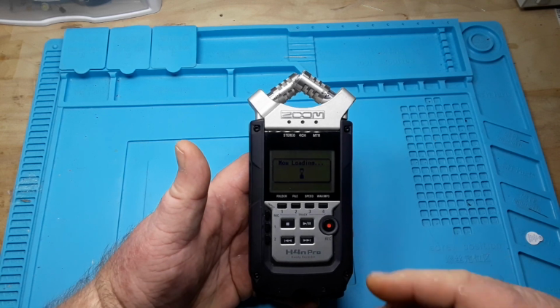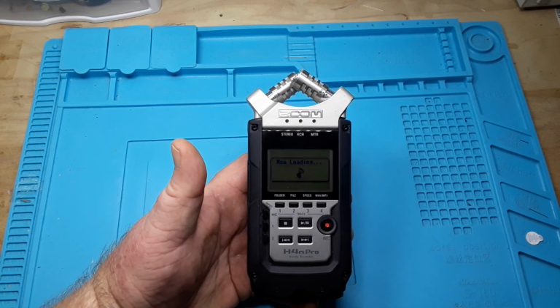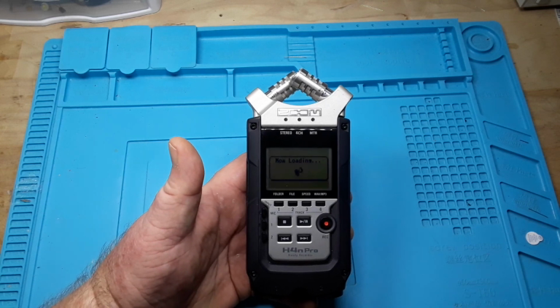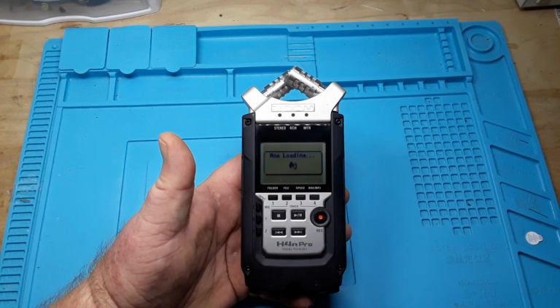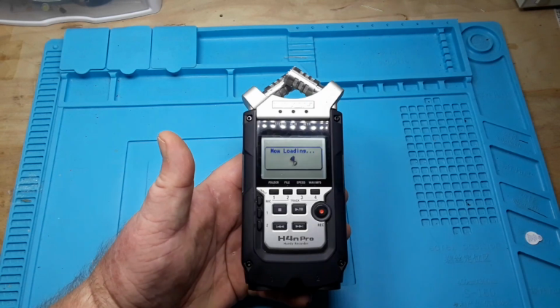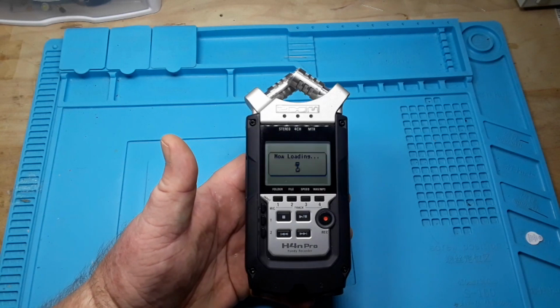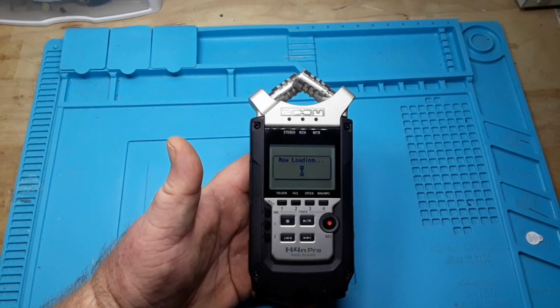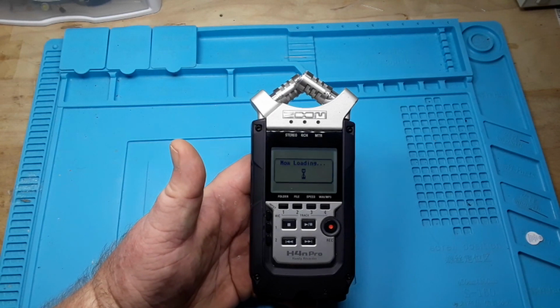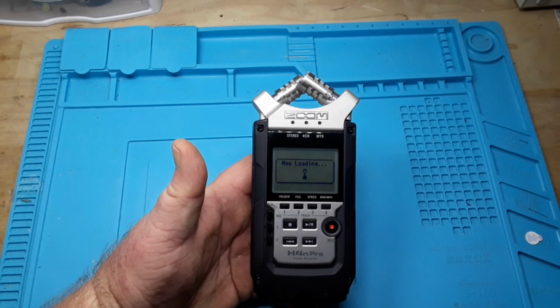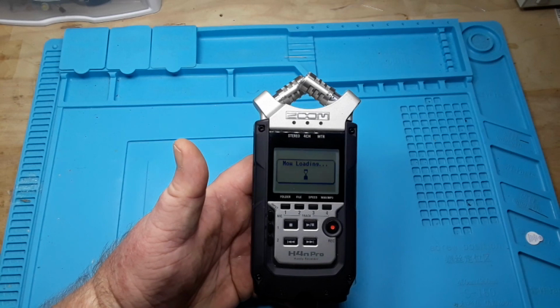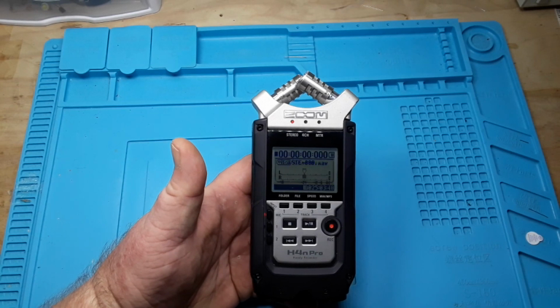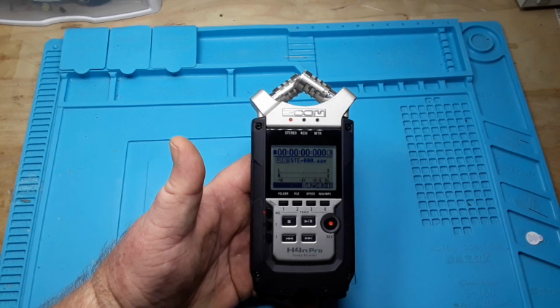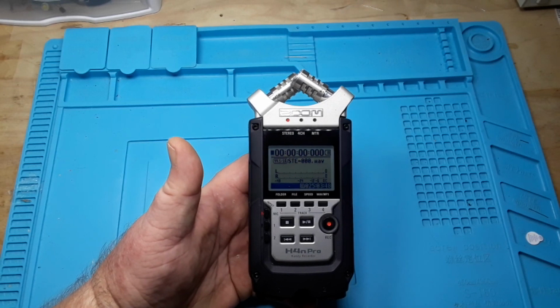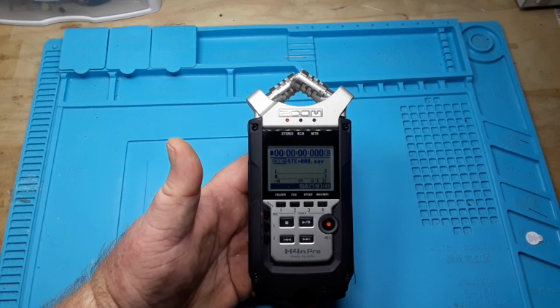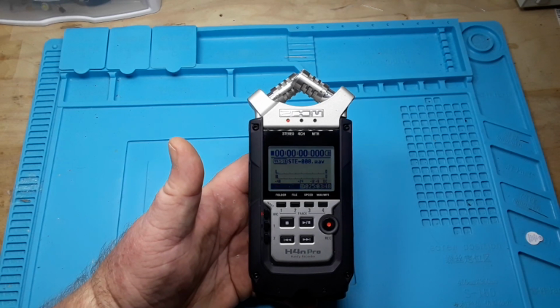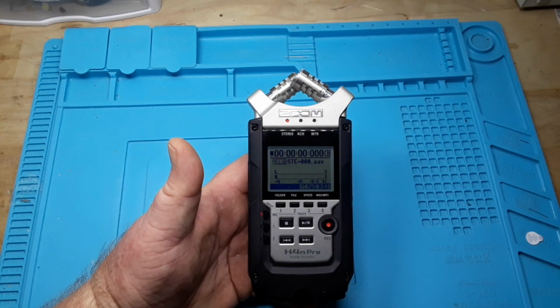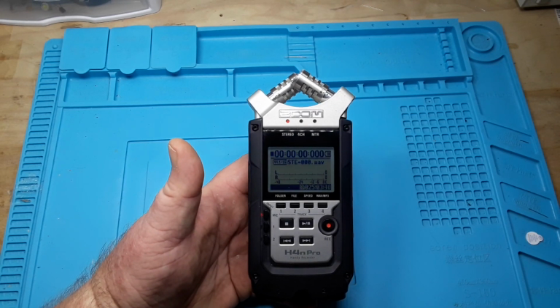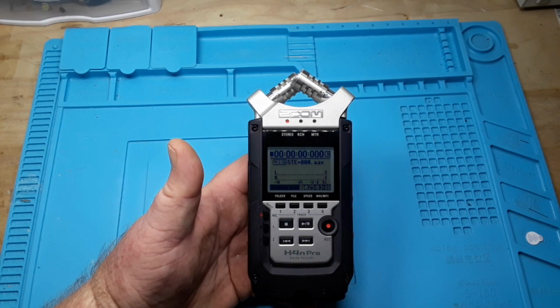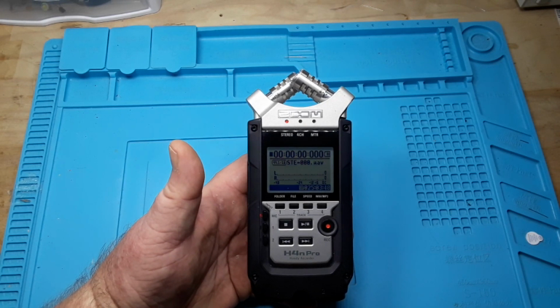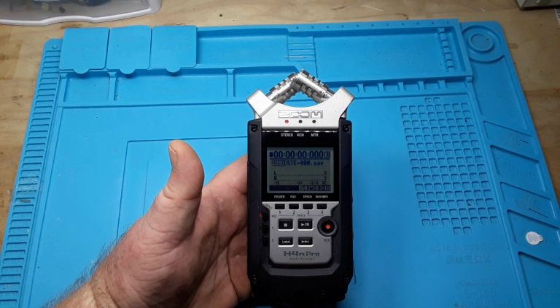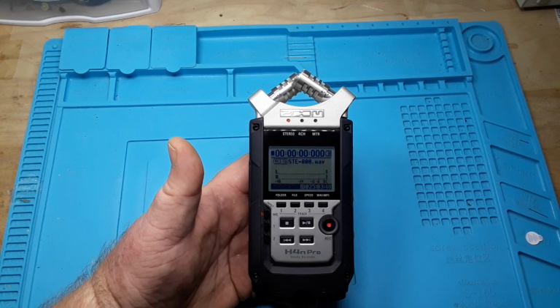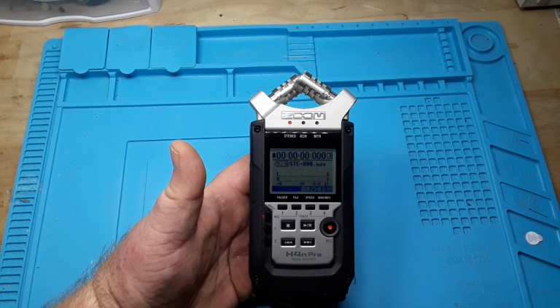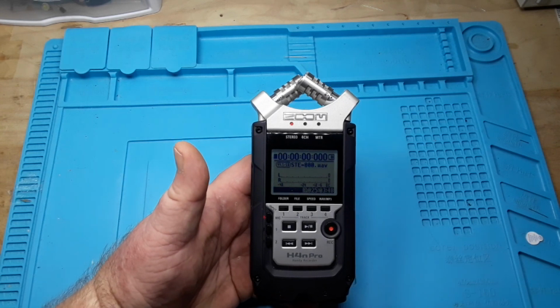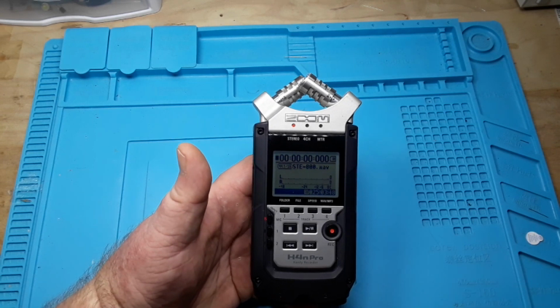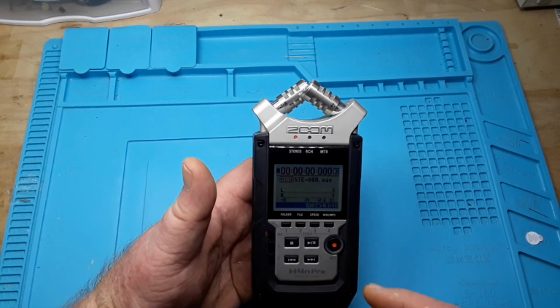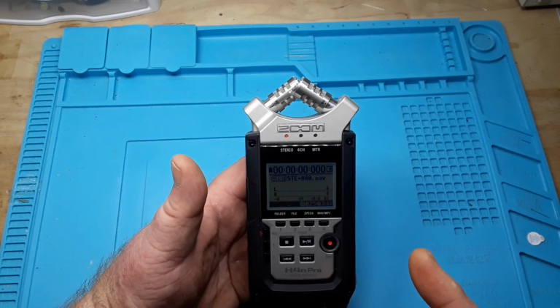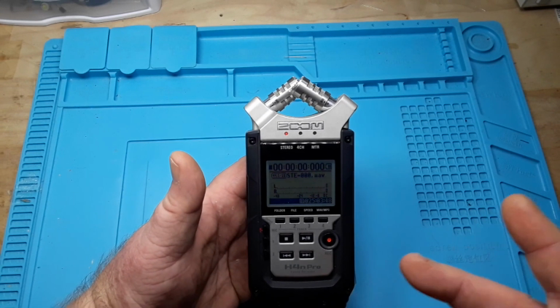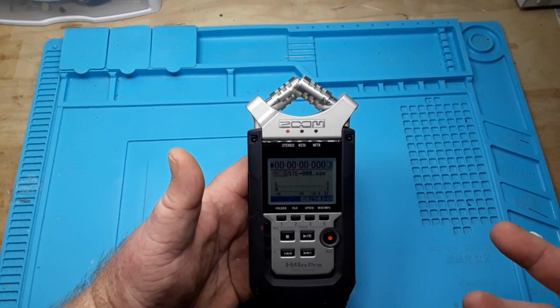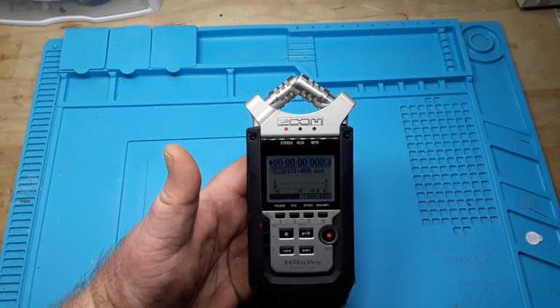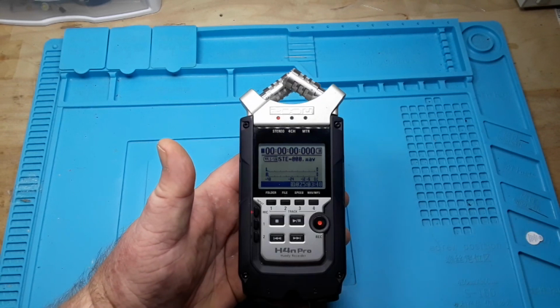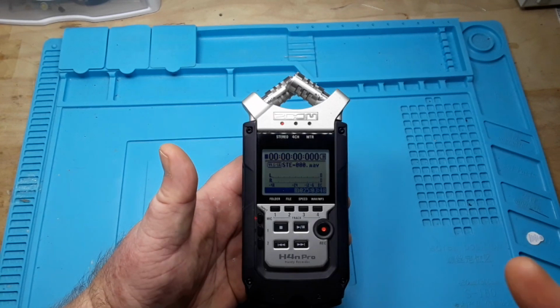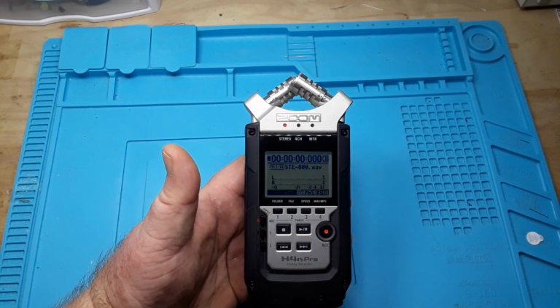So which one did you think sounded better — the internal mic on the camera or the Zoom handy recorder? I want your opinions; I'm not going to give you mine. This thing has a lot of features I don't know a lot about yet, but I'm going to learn.